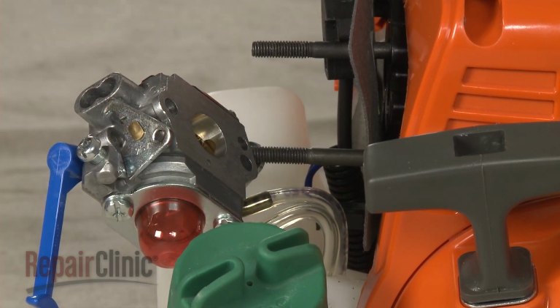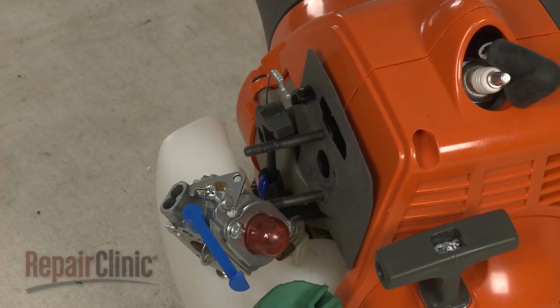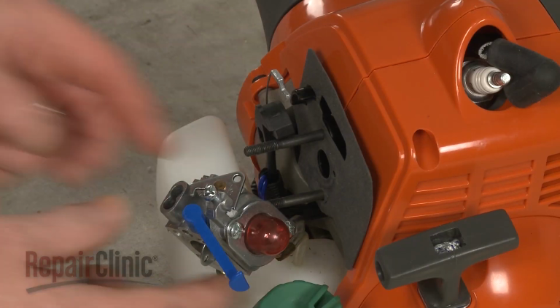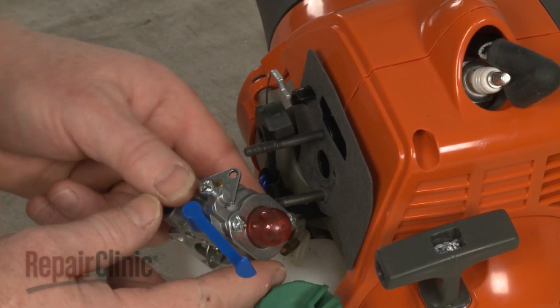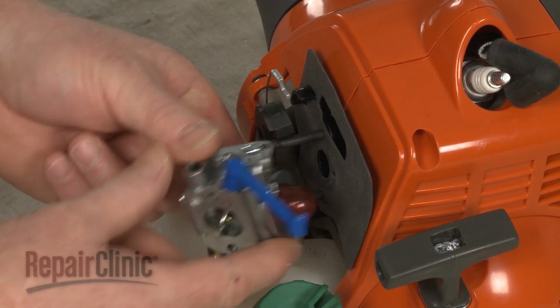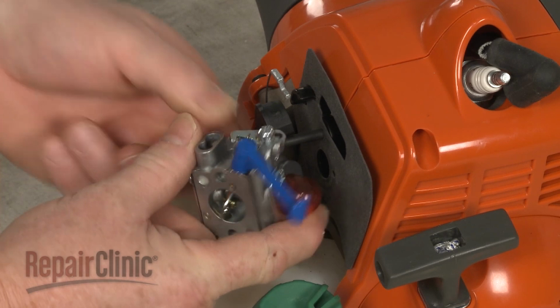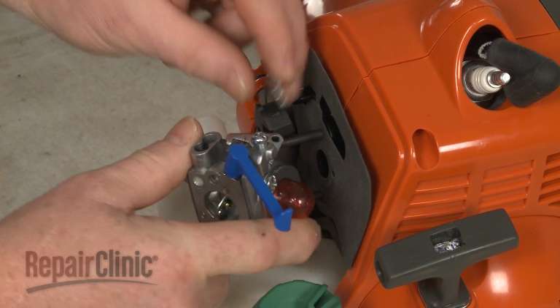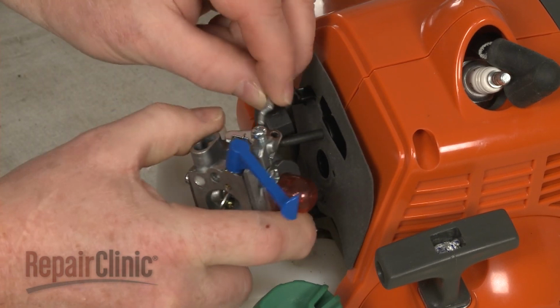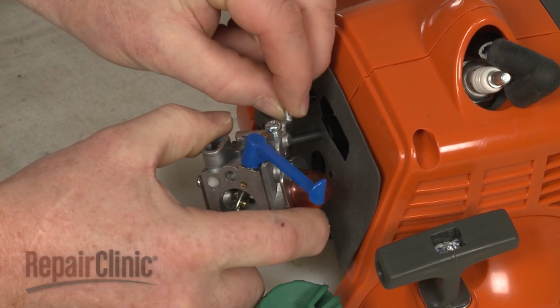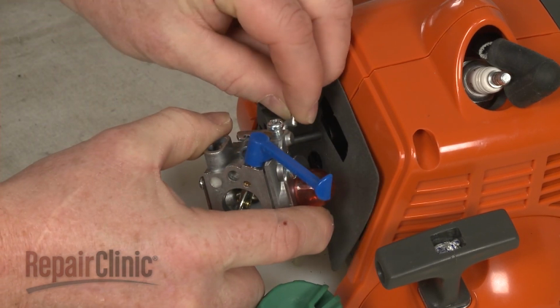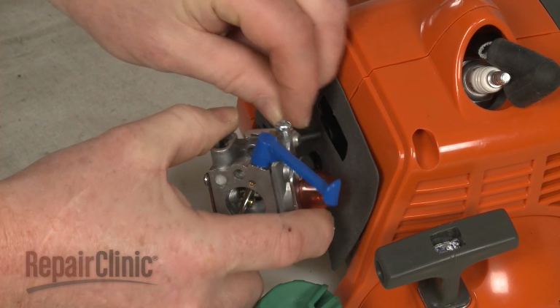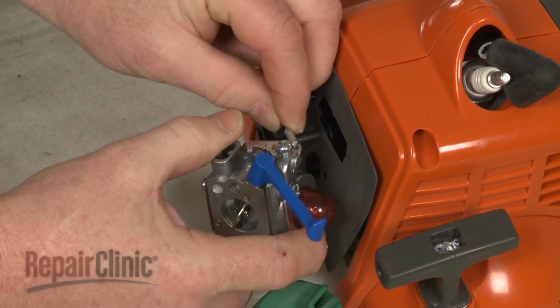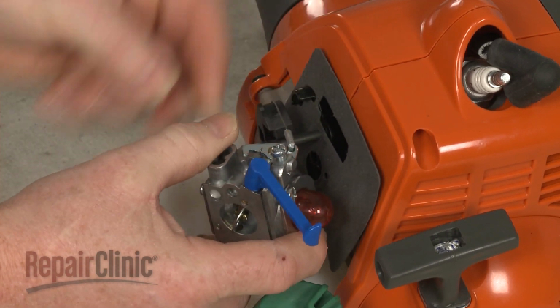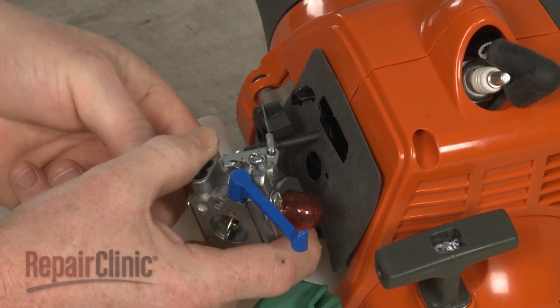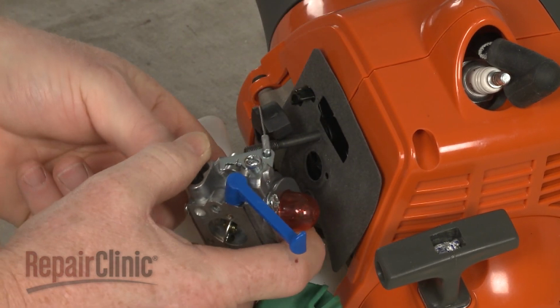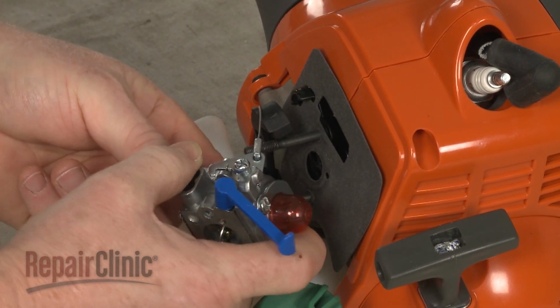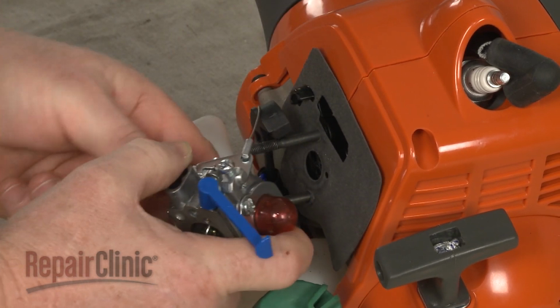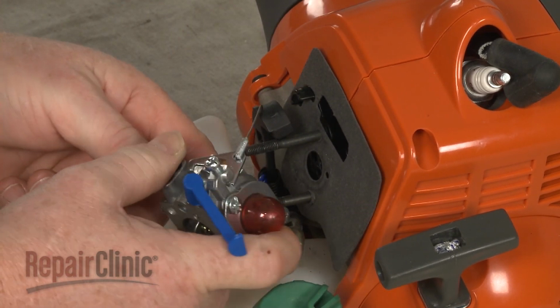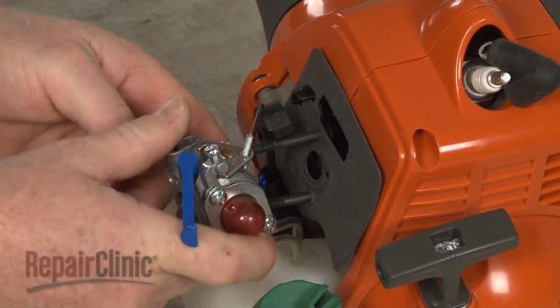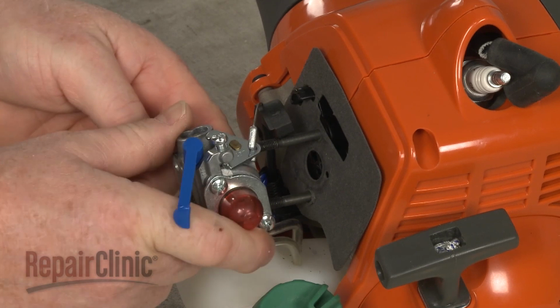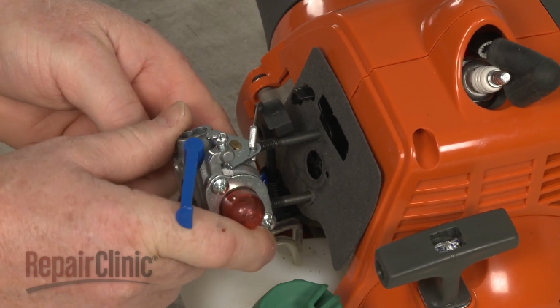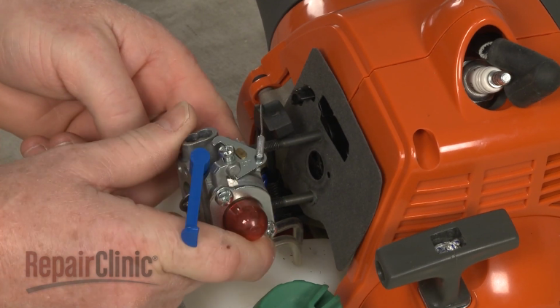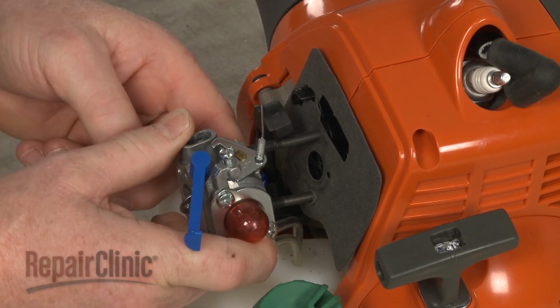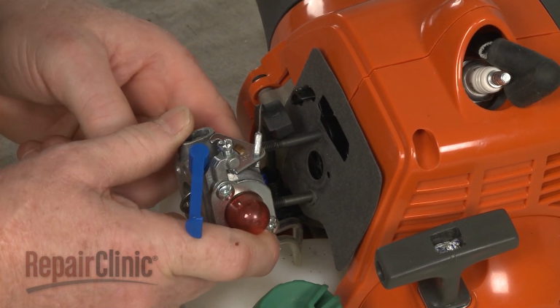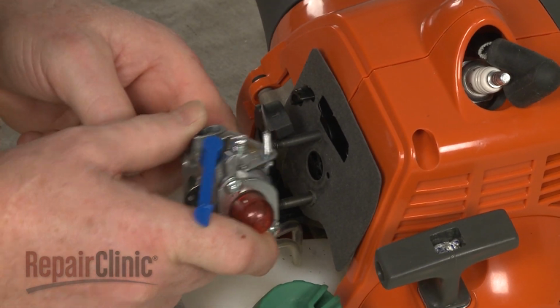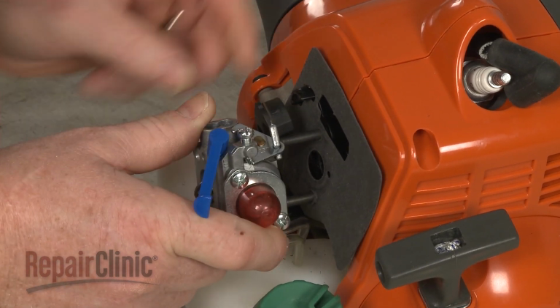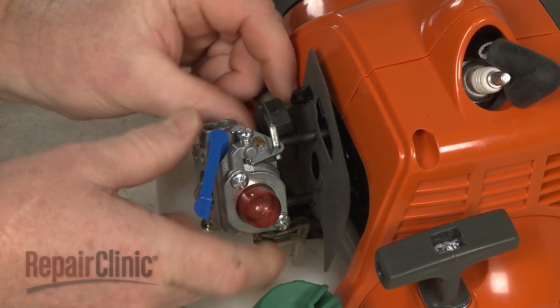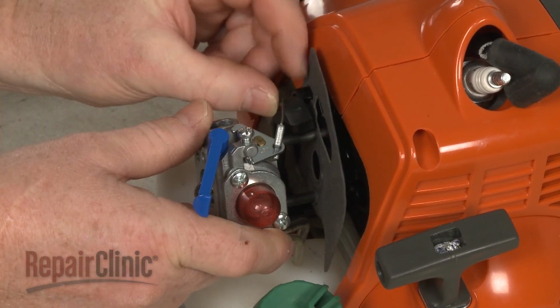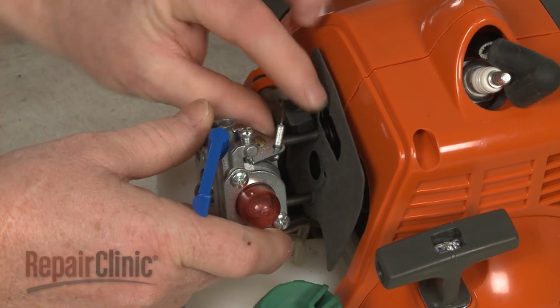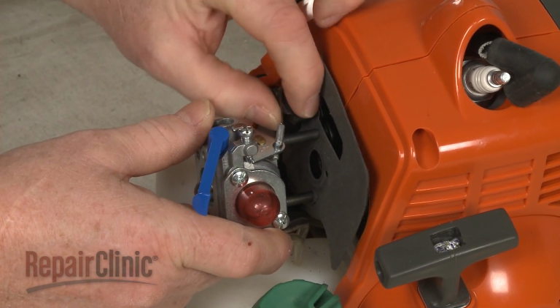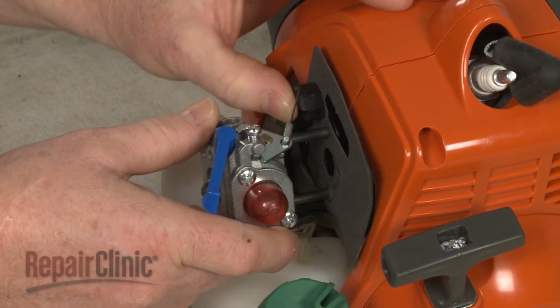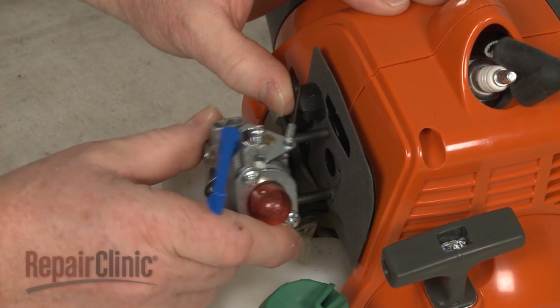Replace or reinstall the carburetor by first attaching the fuel lines to the appropriate ports. Attach the Z-end of the throttle cable. Now align the carburetor on the mounting posts. Confirm the cable mount is properly positioned, then push the carburetor into place.